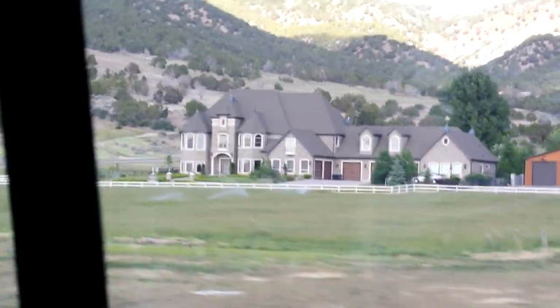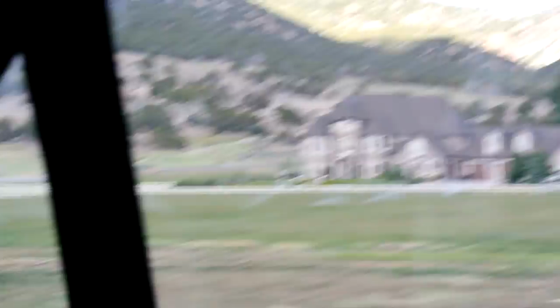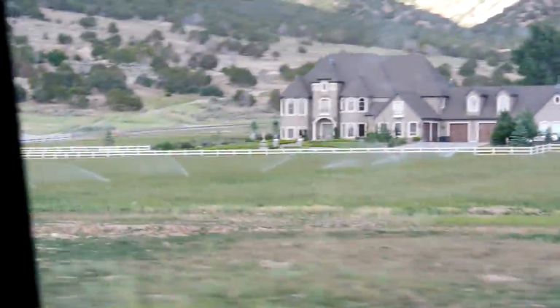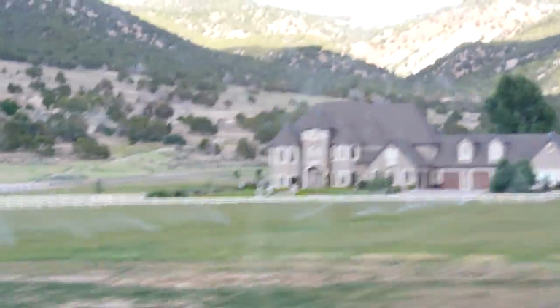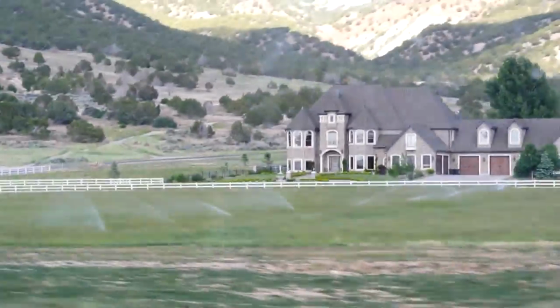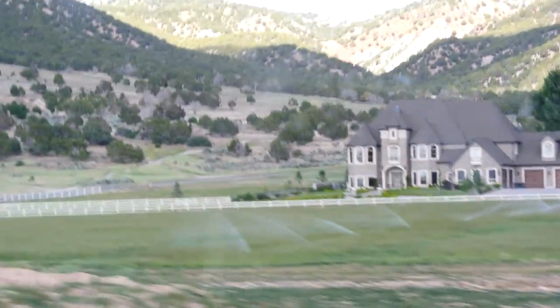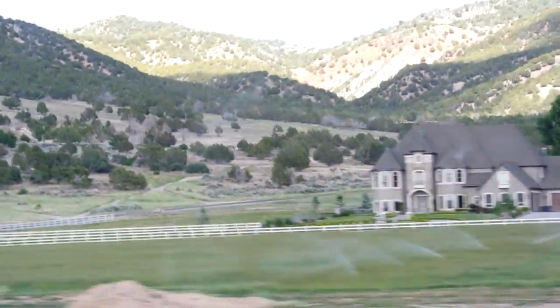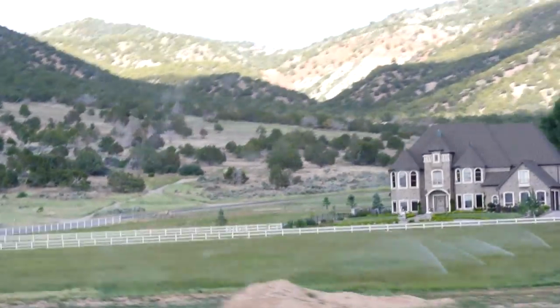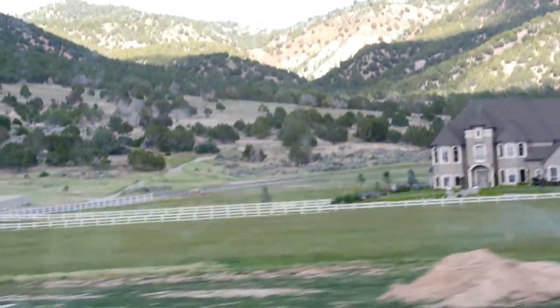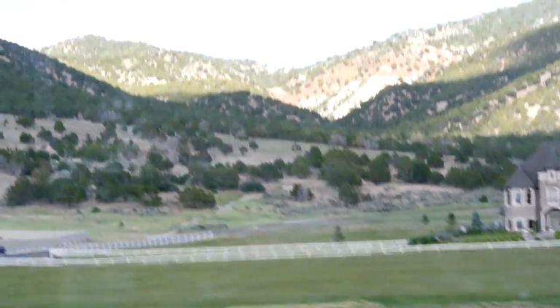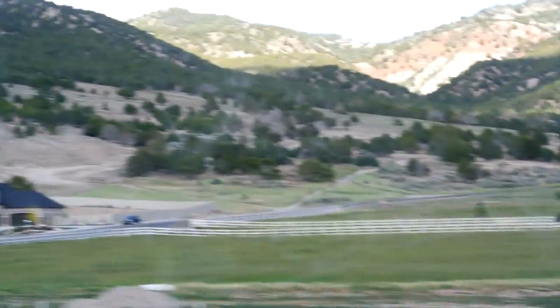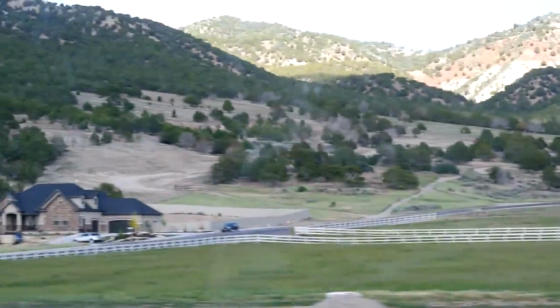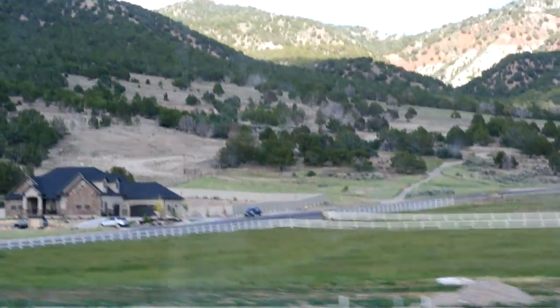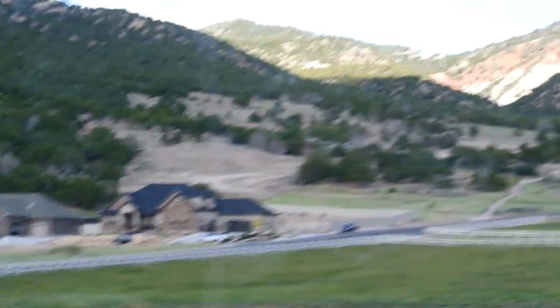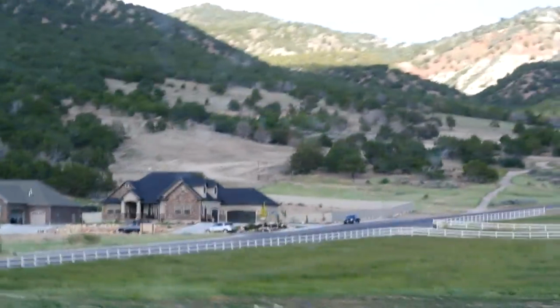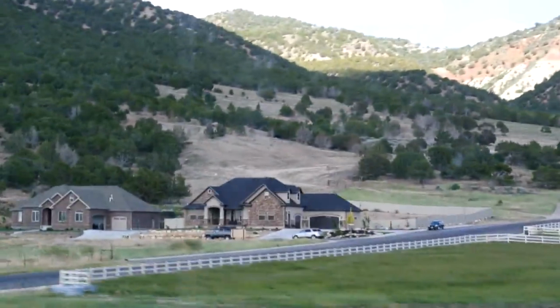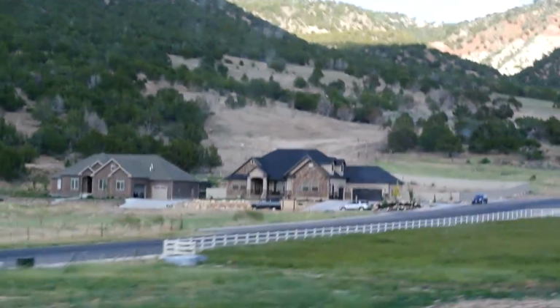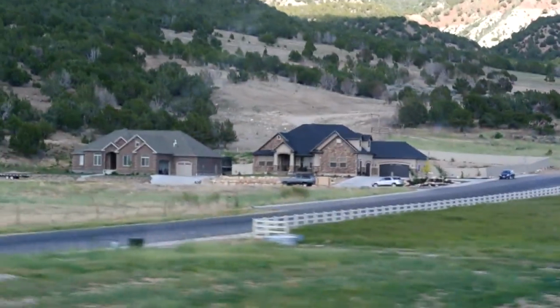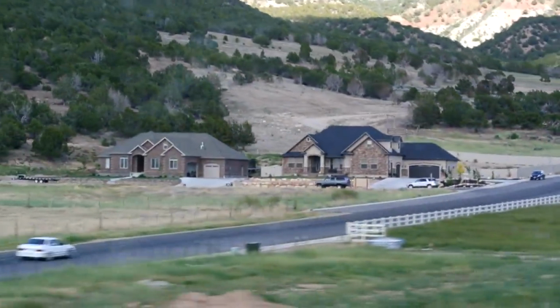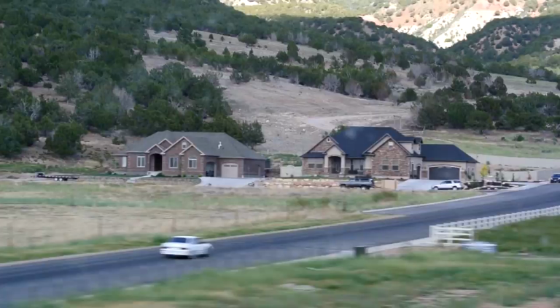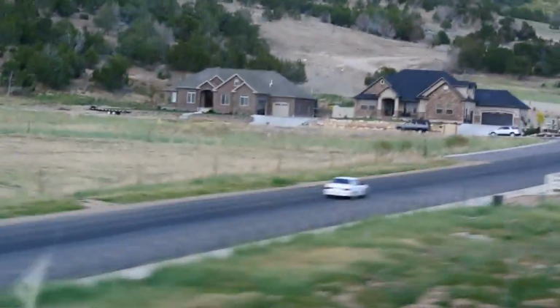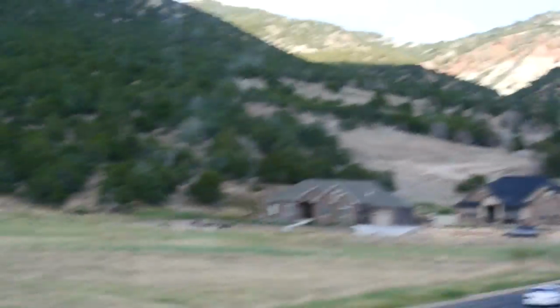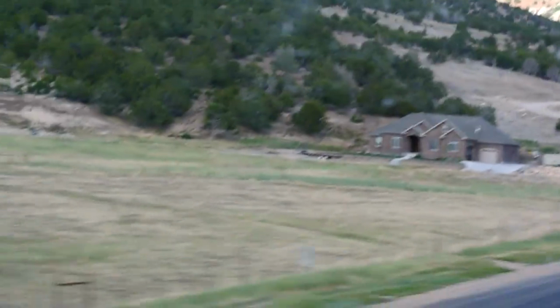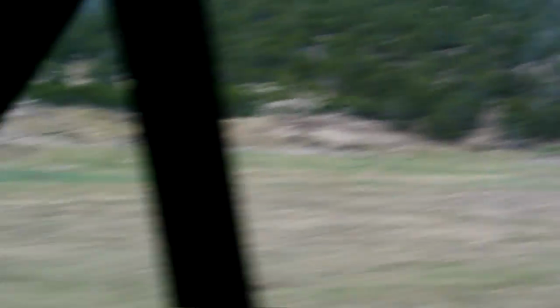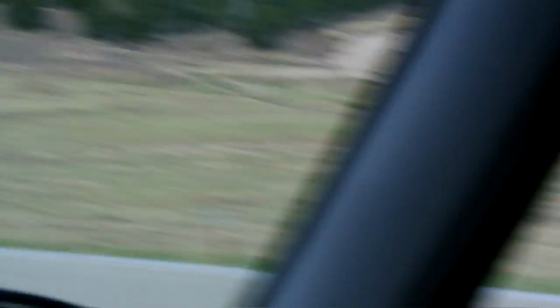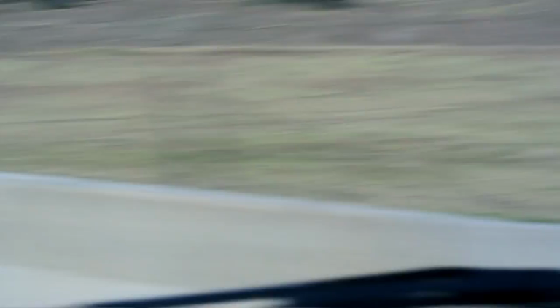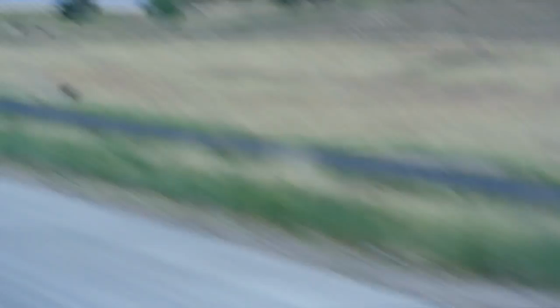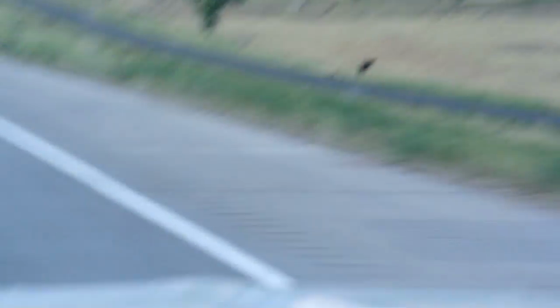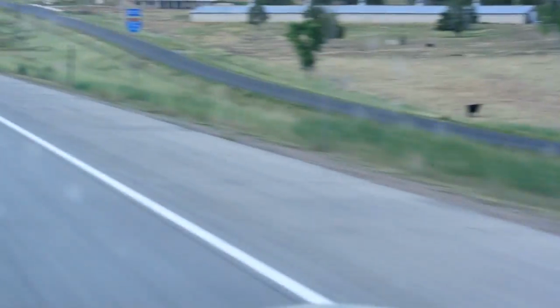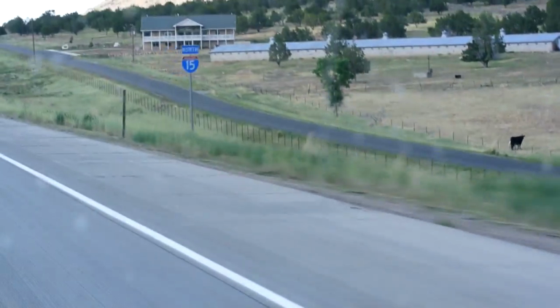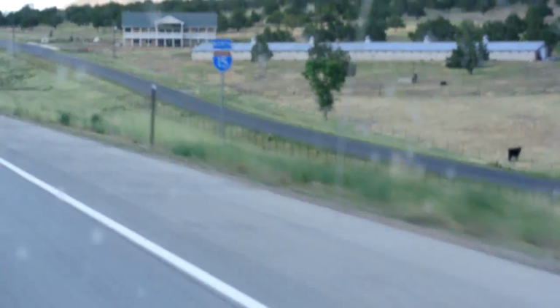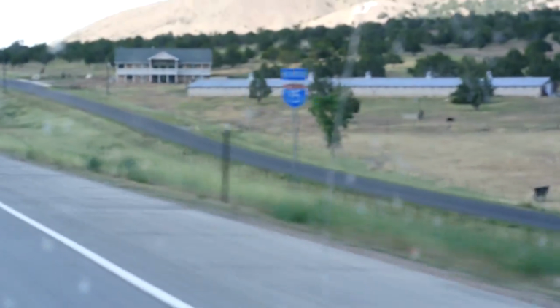Six. Look at that castle, man. A little teeny place next to it. We never see big places, but that one was huge. That's a cool place, too.